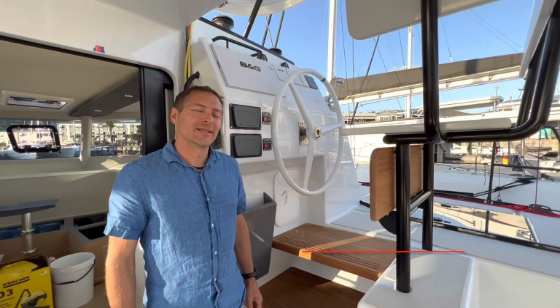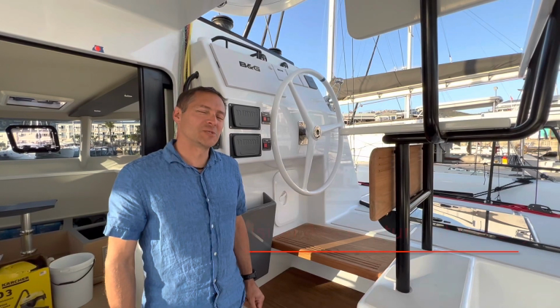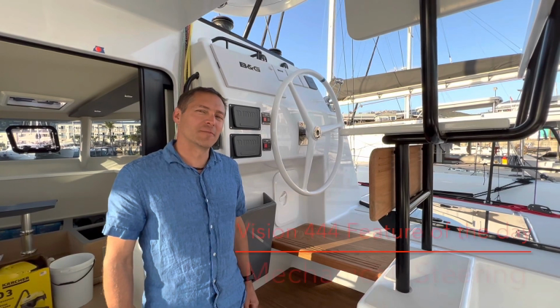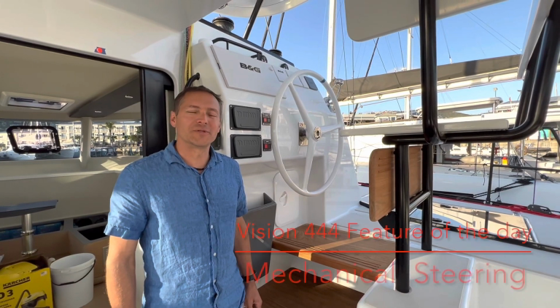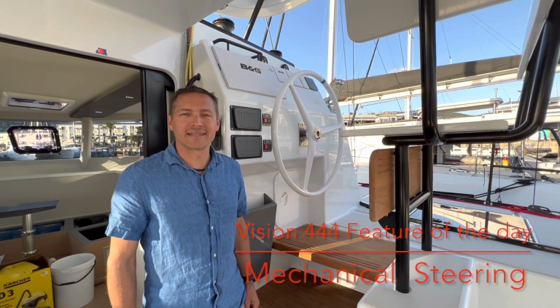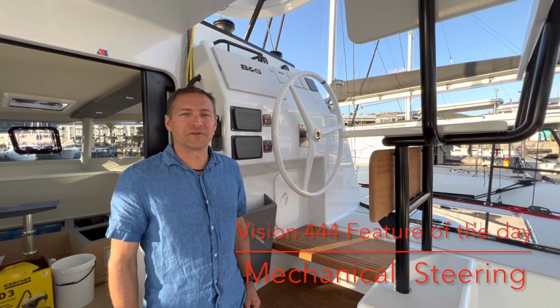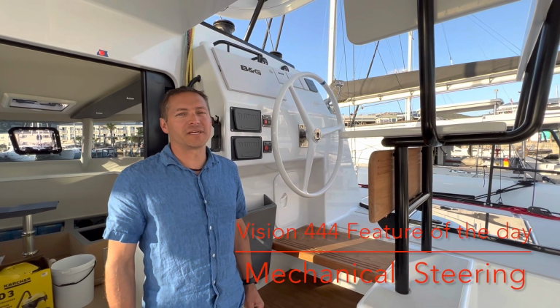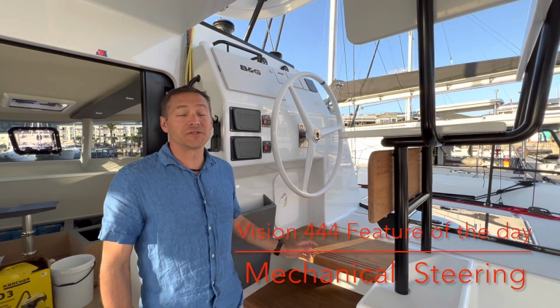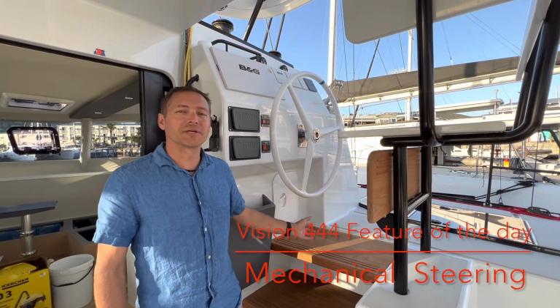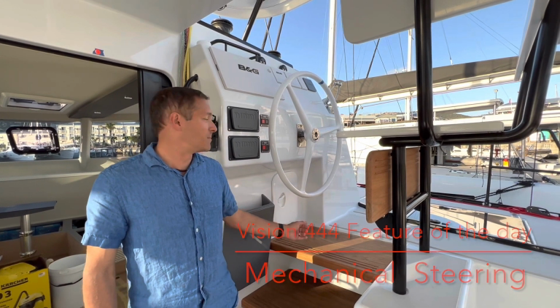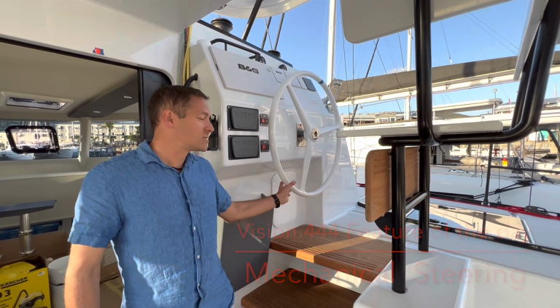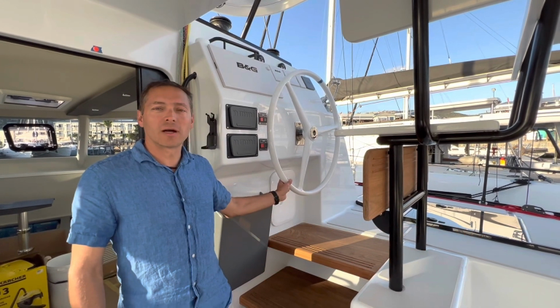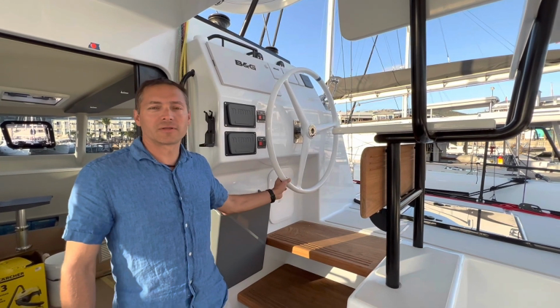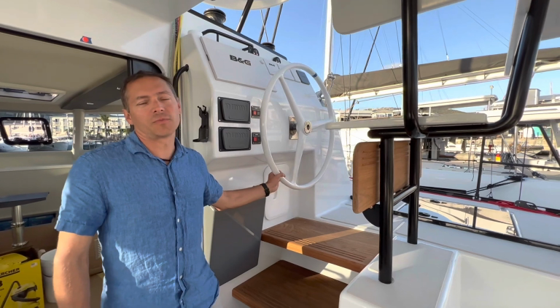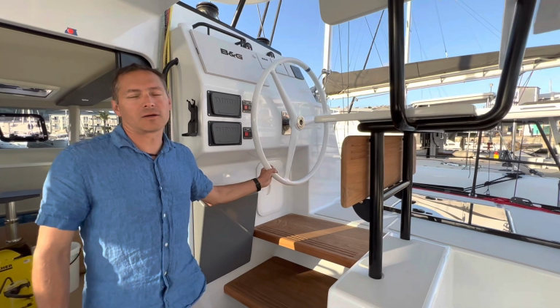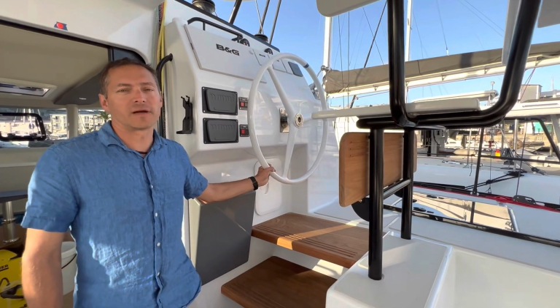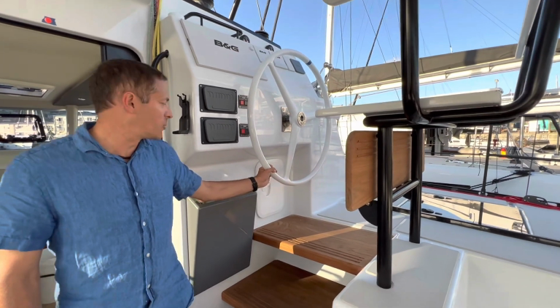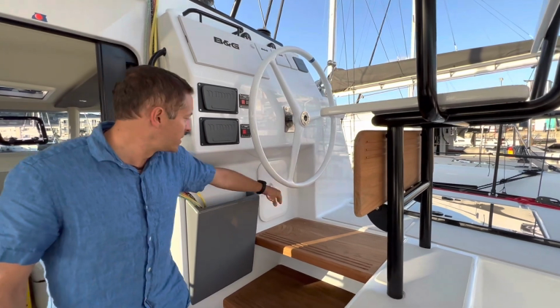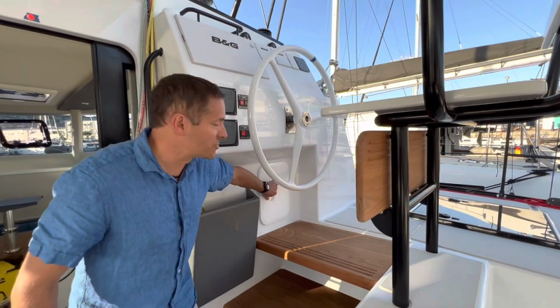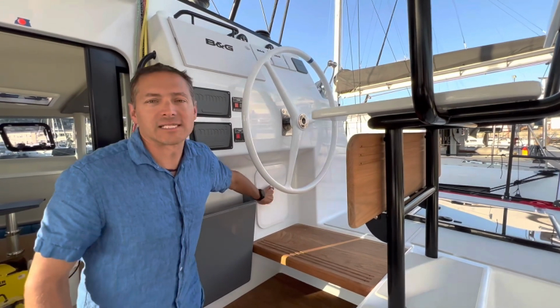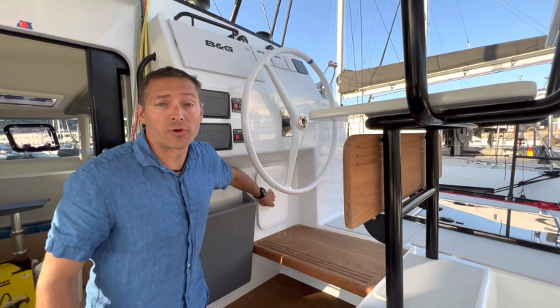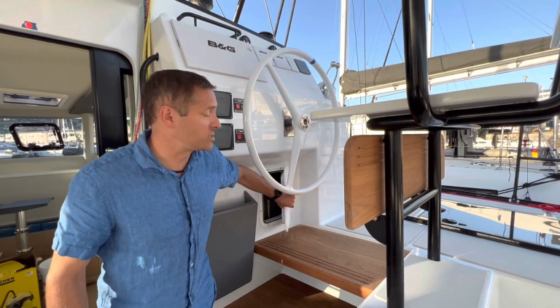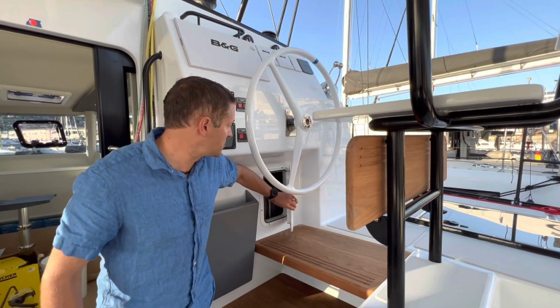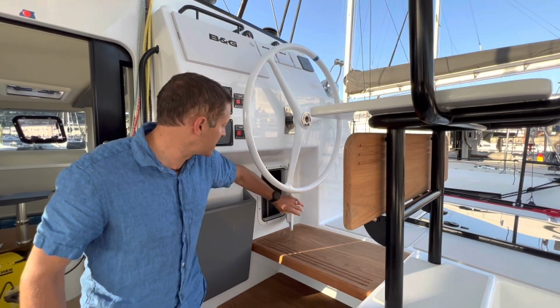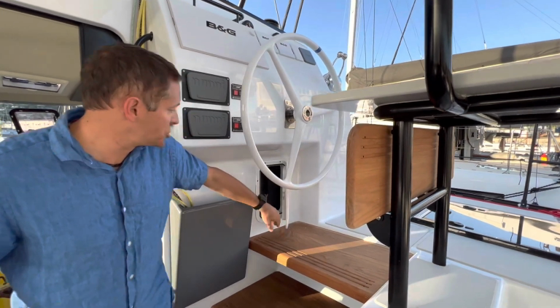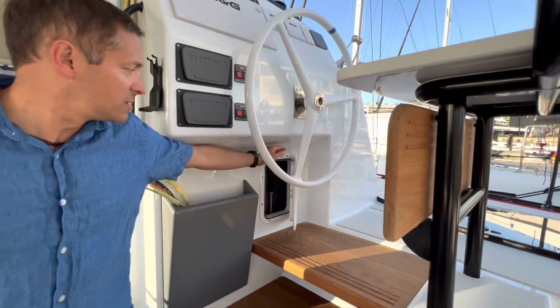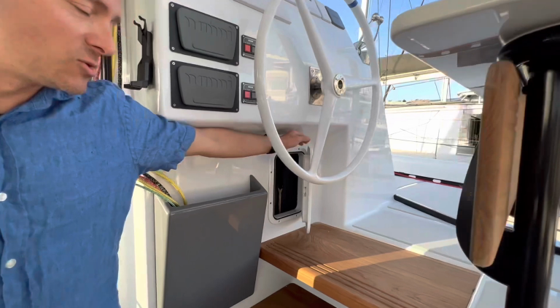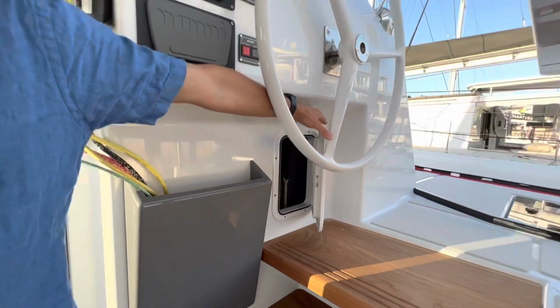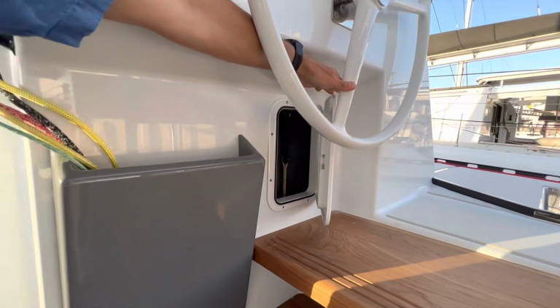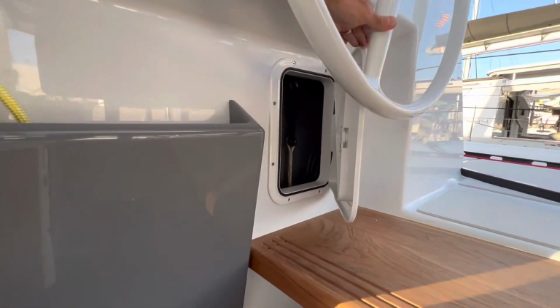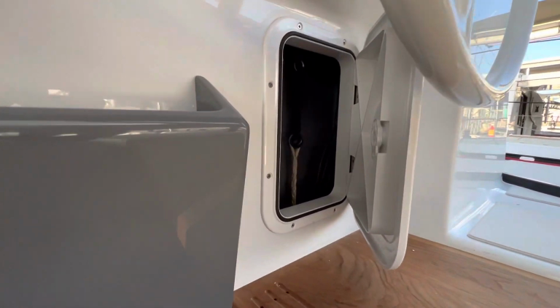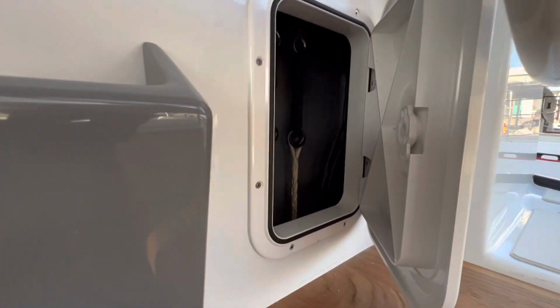Hello, this is Mike from On A New Tack, and today's feature of the day is the new steering system. So we're up here at the helm — carbon fiber steering wheel. There's an access port here to get to some of that linkage. Sue's going to try to get the camera to focus on that.